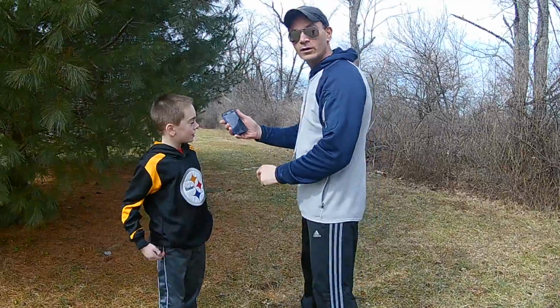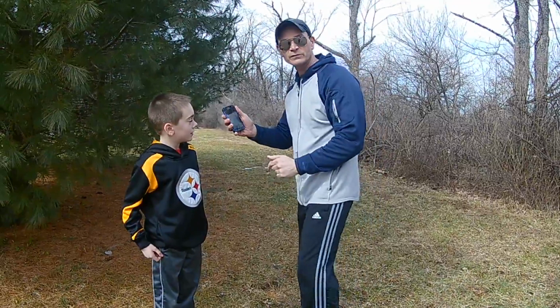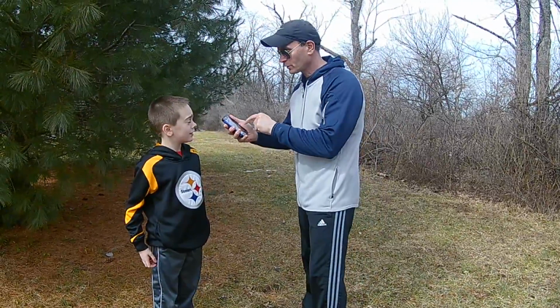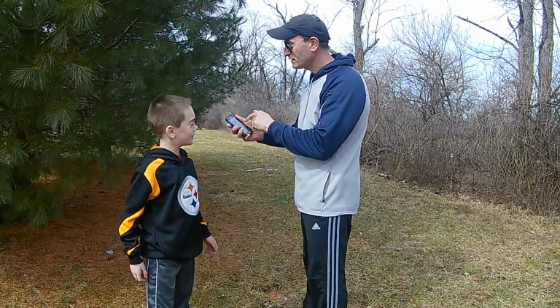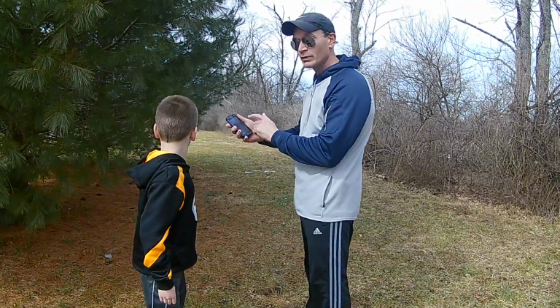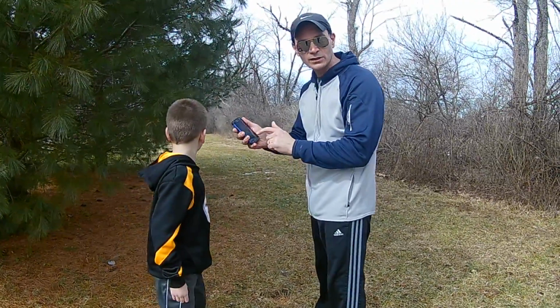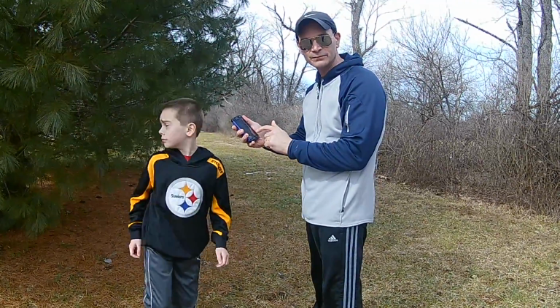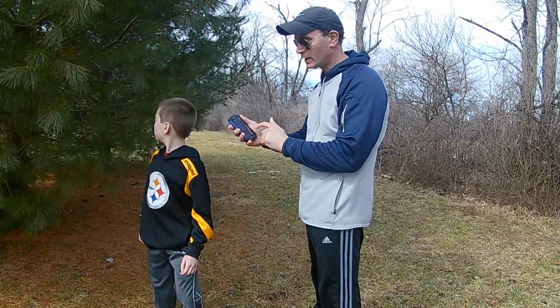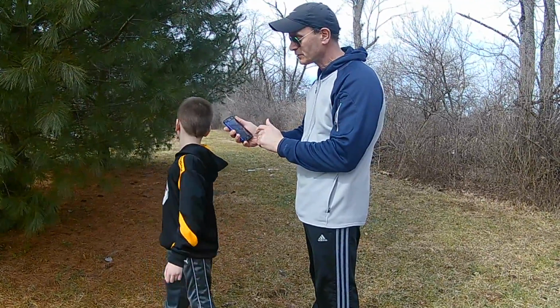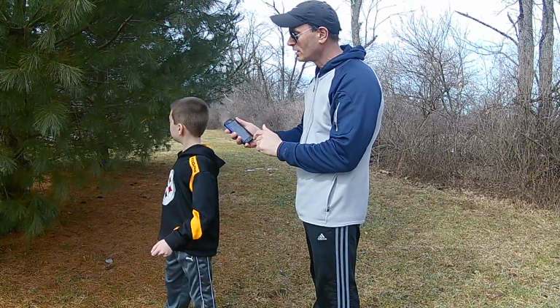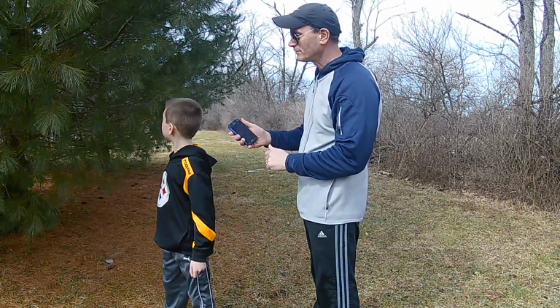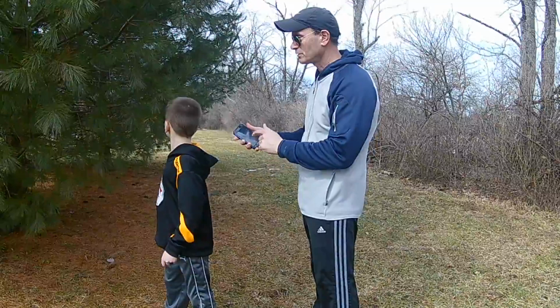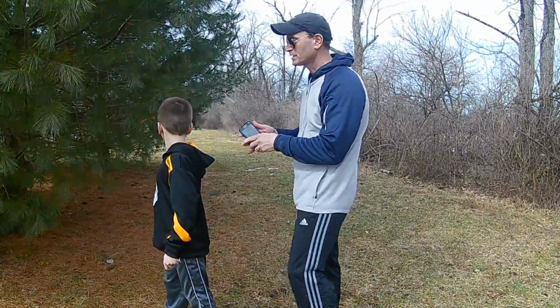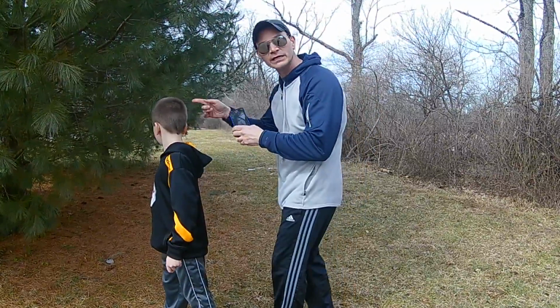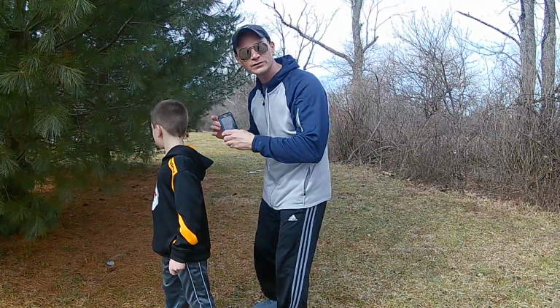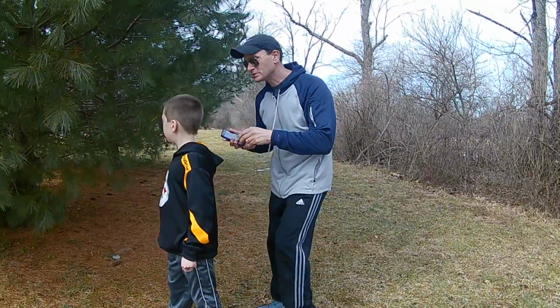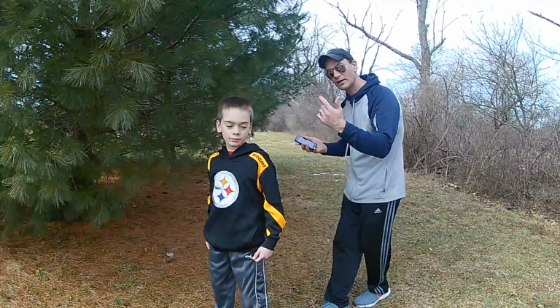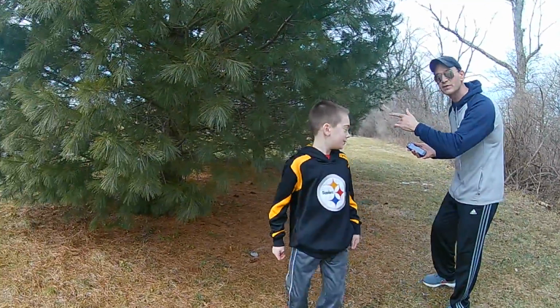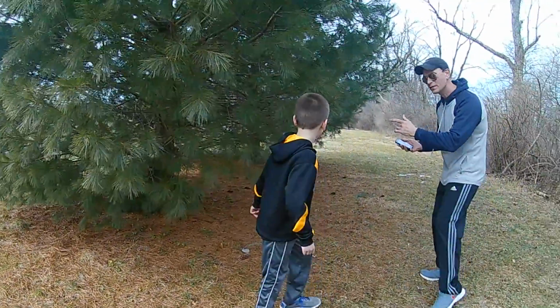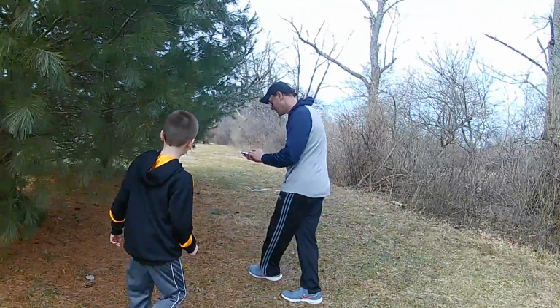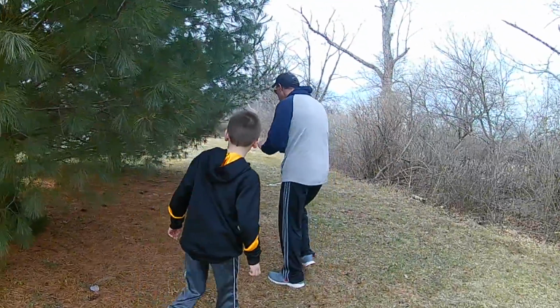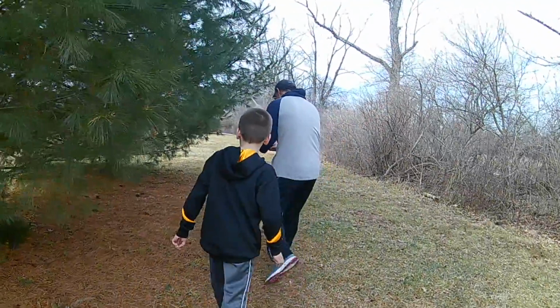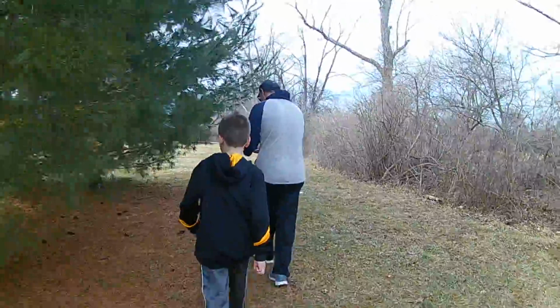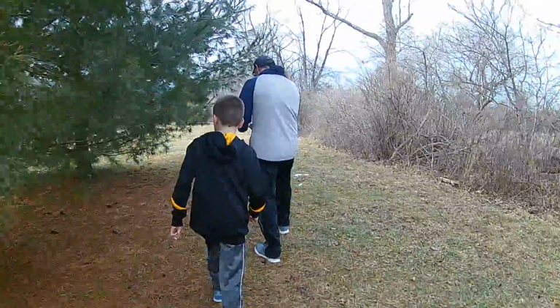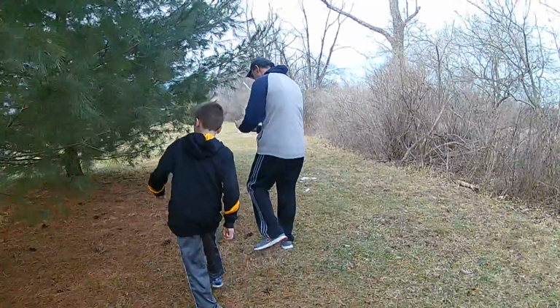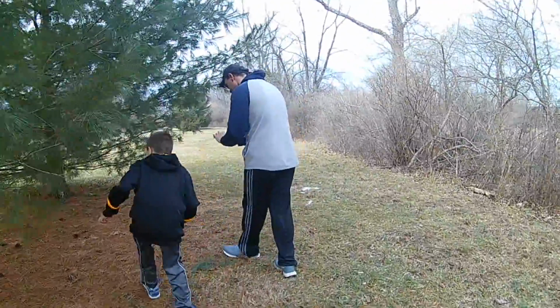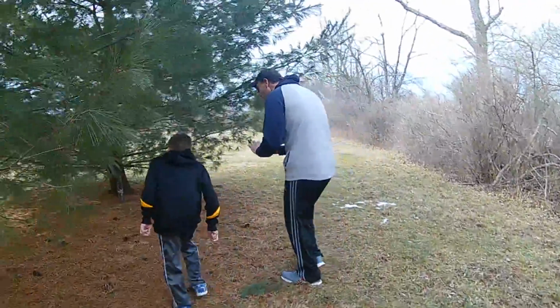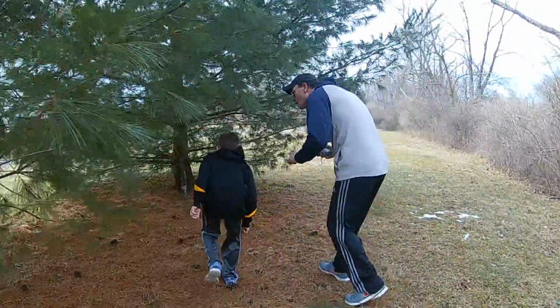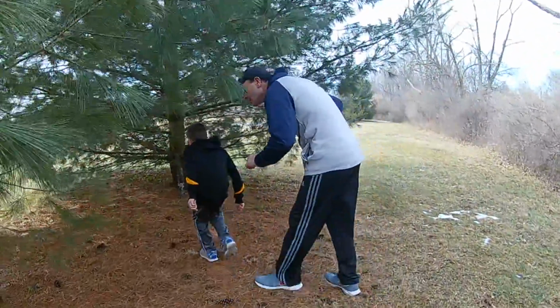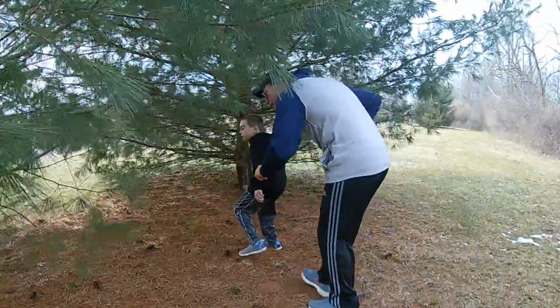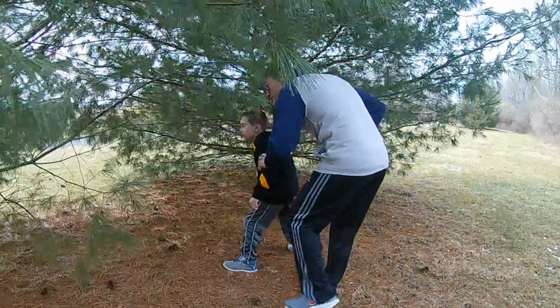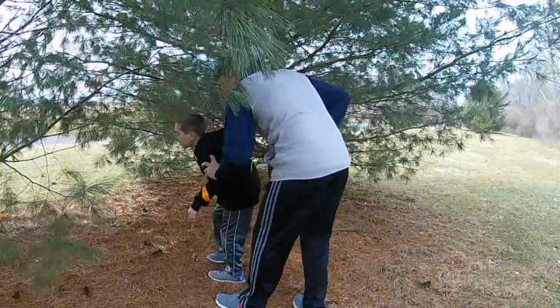Okay folks, we're right at ground zero of the geocache, and it's right in here in these trees. Follow us — we think we see it back here. Follow us back in here. Do you see it, Christopher?